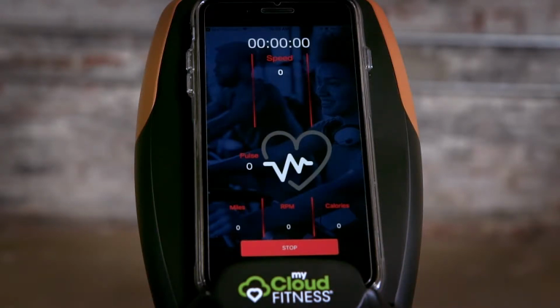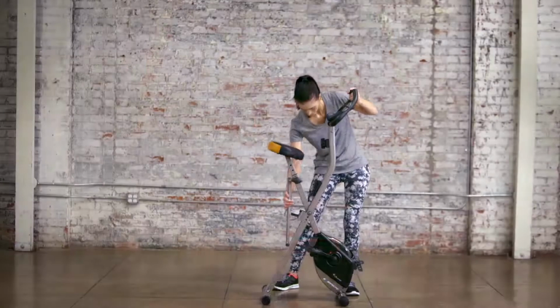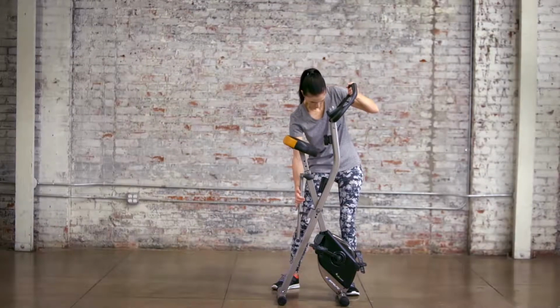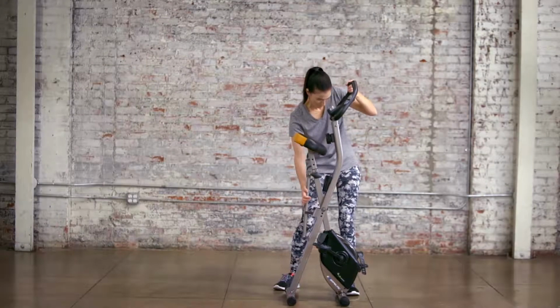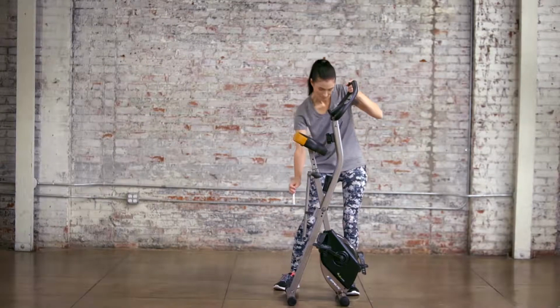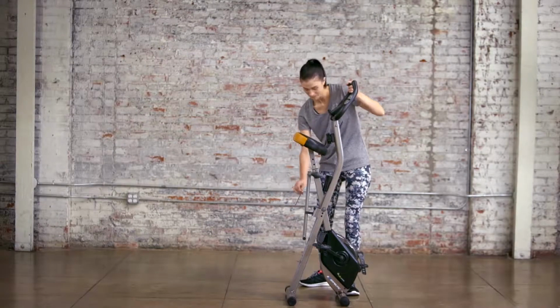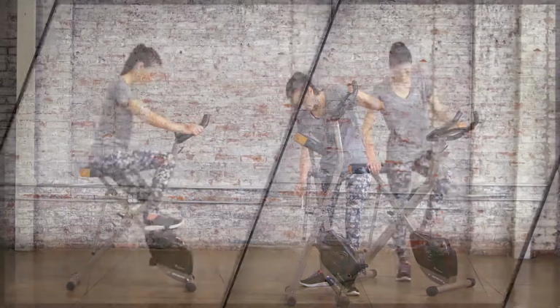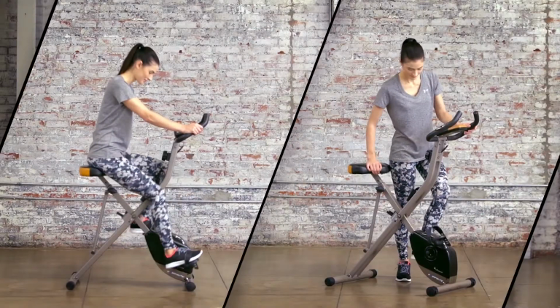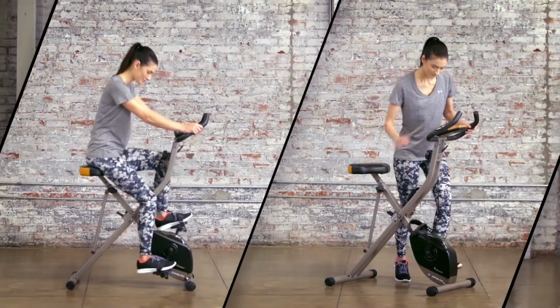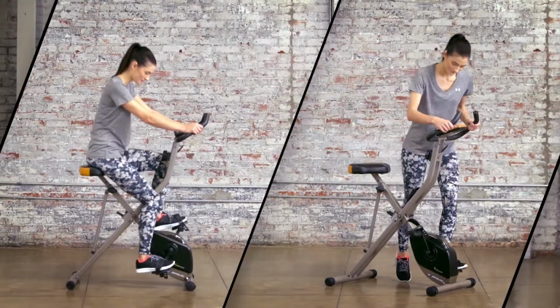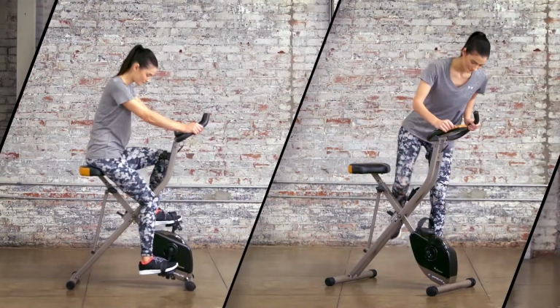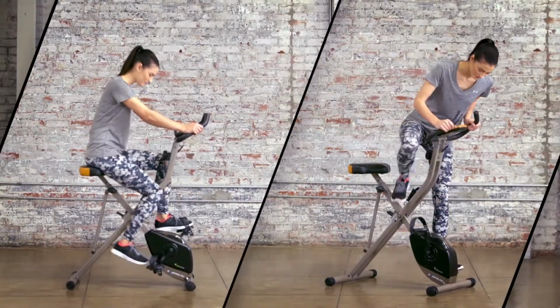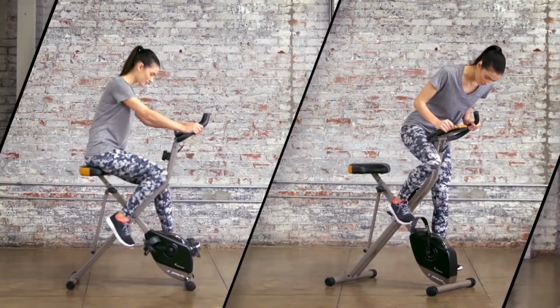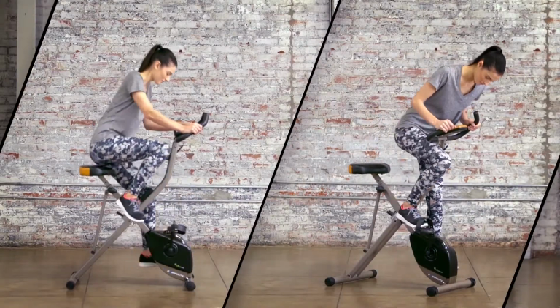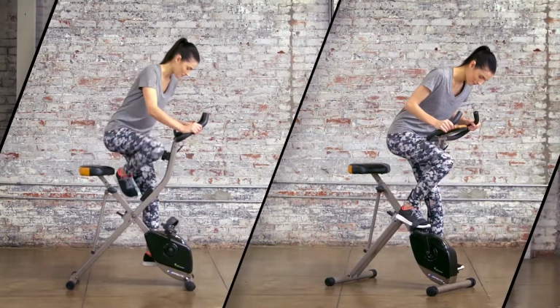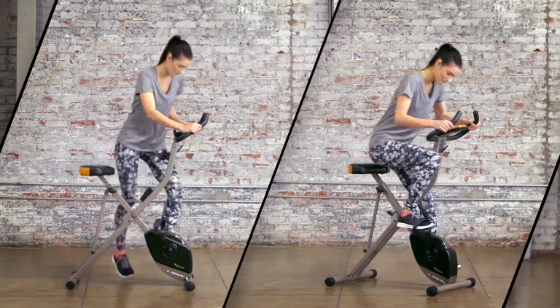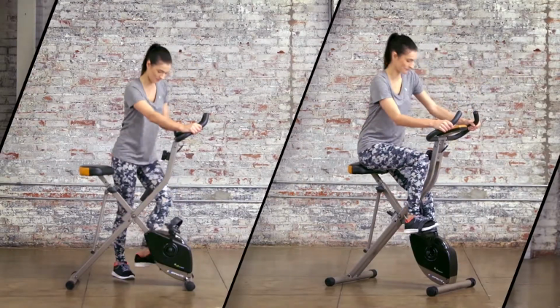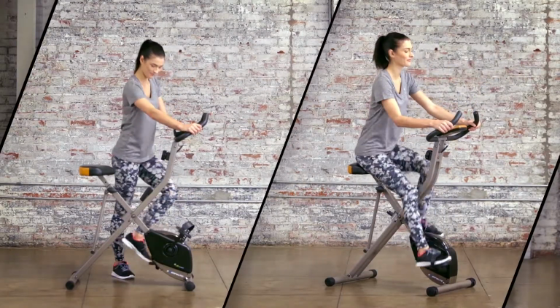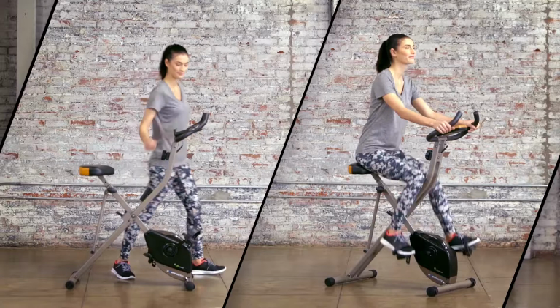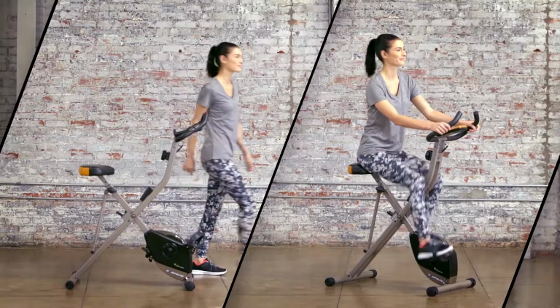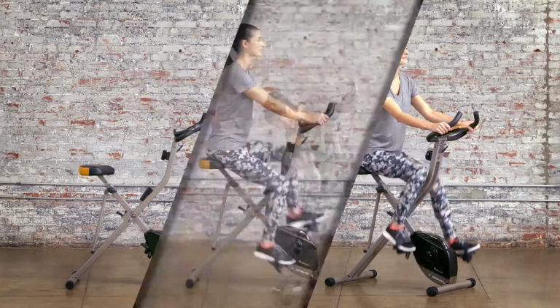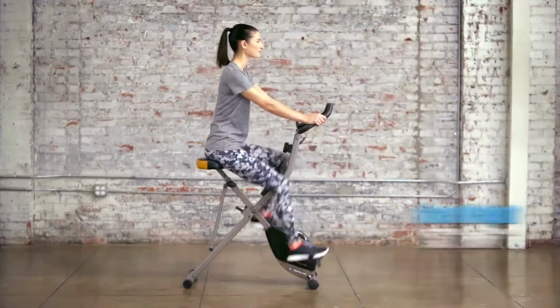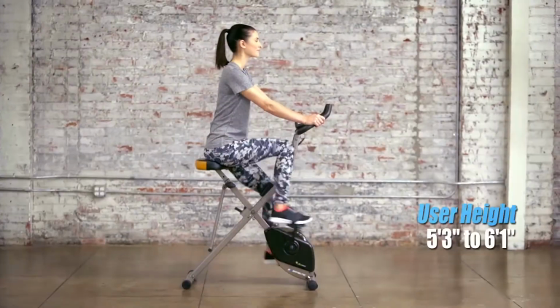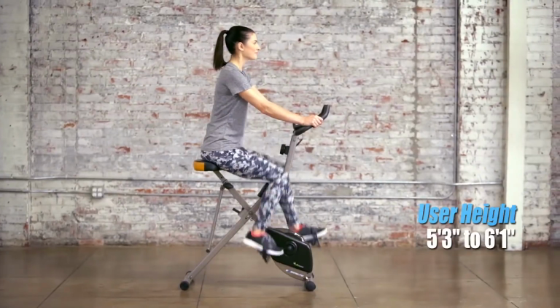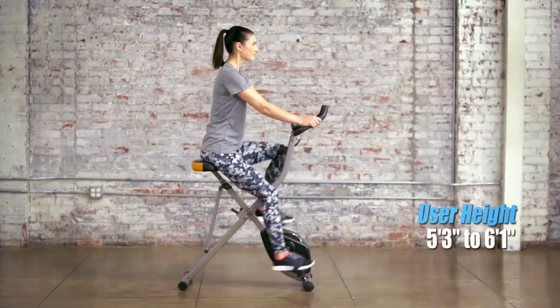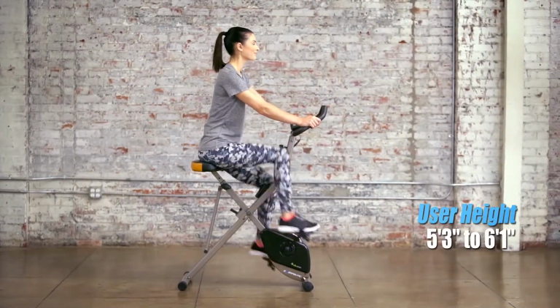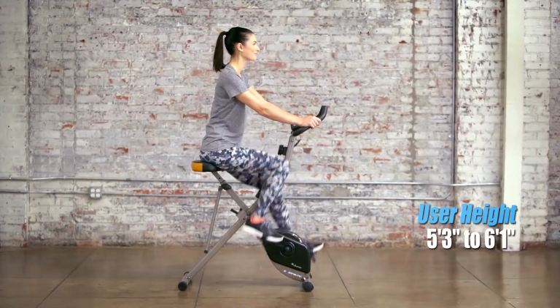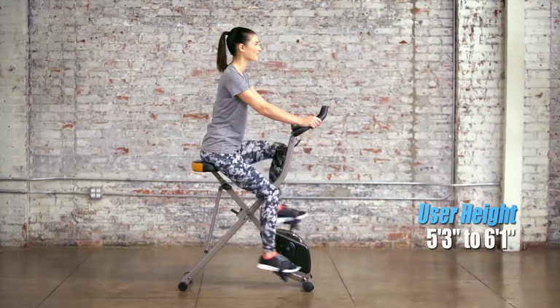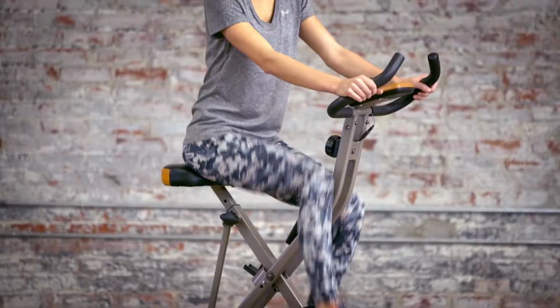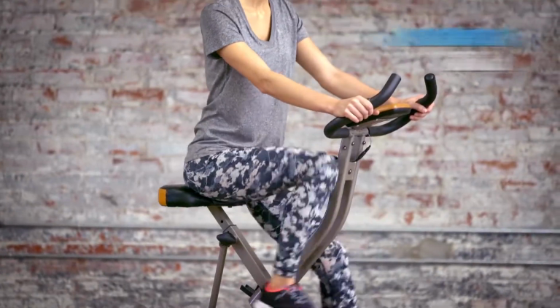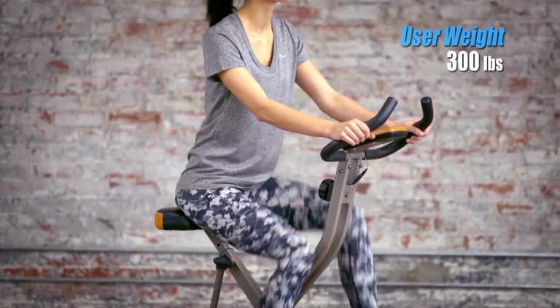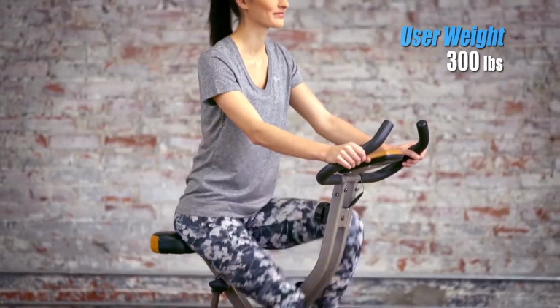Uniquely designed, the Exerpeutic Folding Upright Exercise Bike allows users to get easily on and off the bike, which is capable of supporting users between 5'3" and 6'1" and up to 300 pounds.